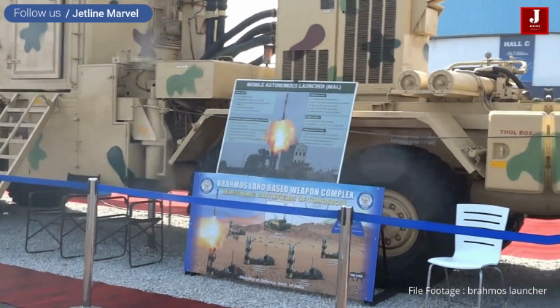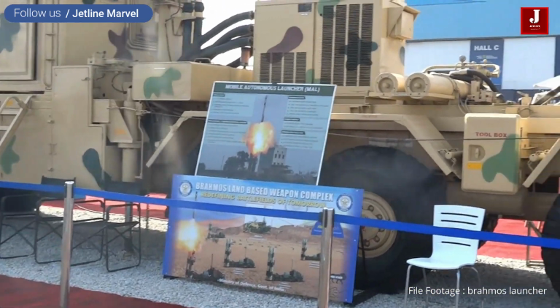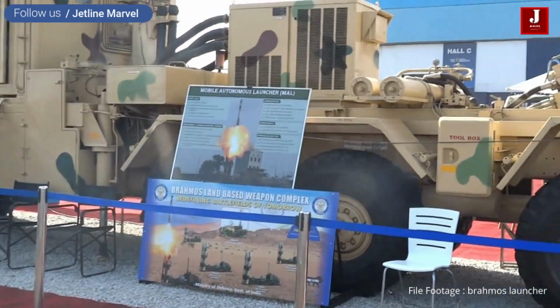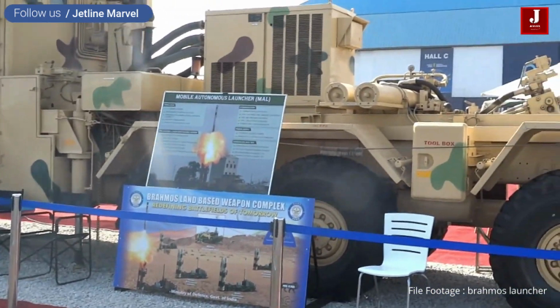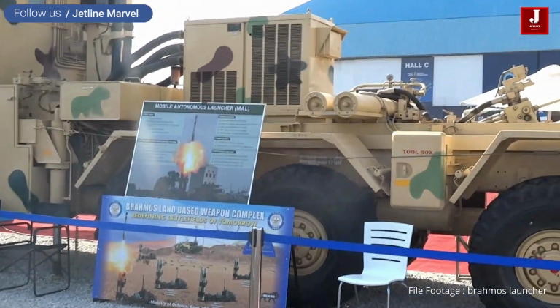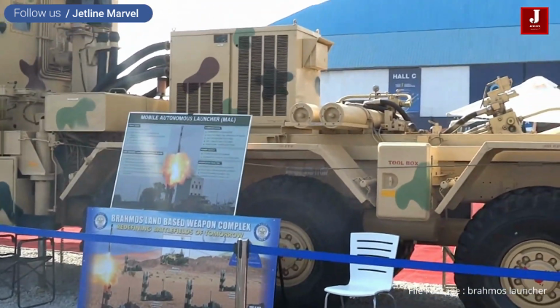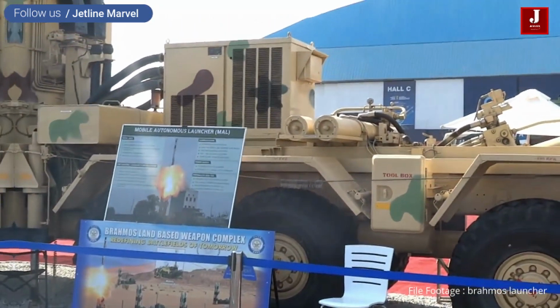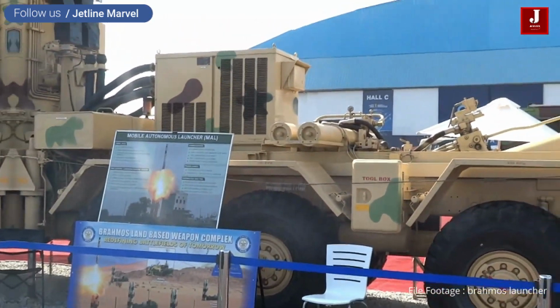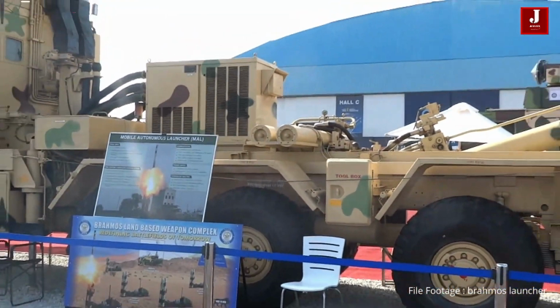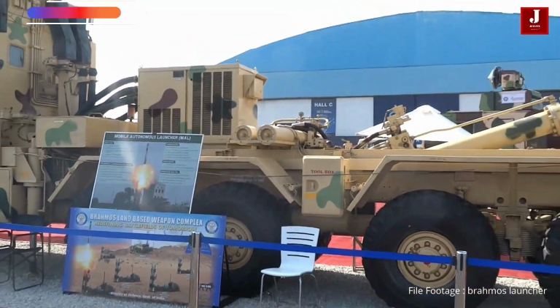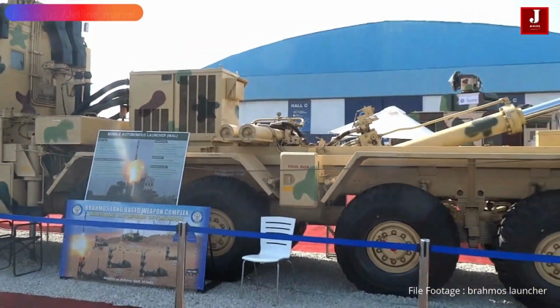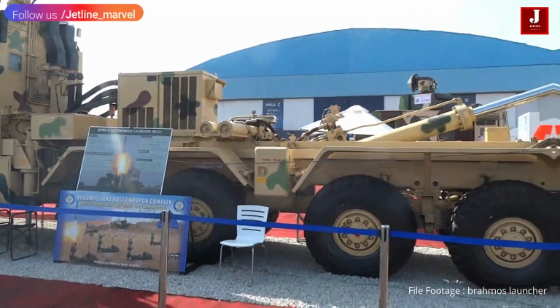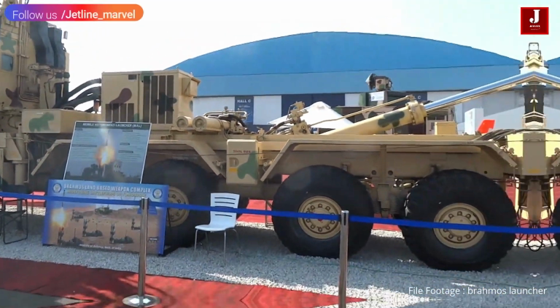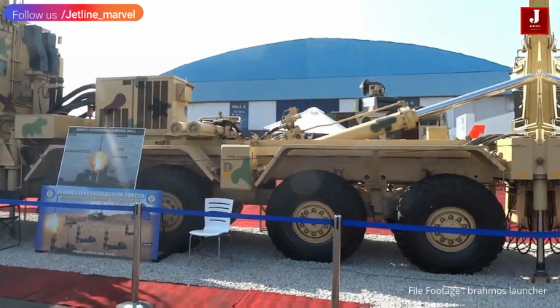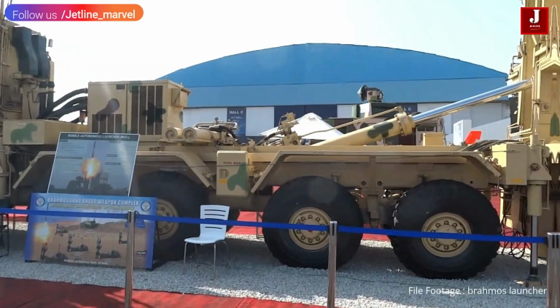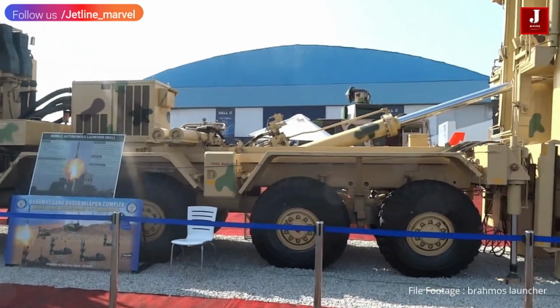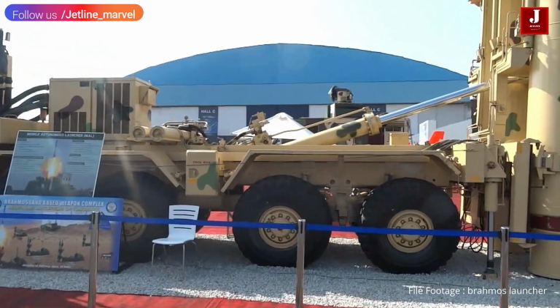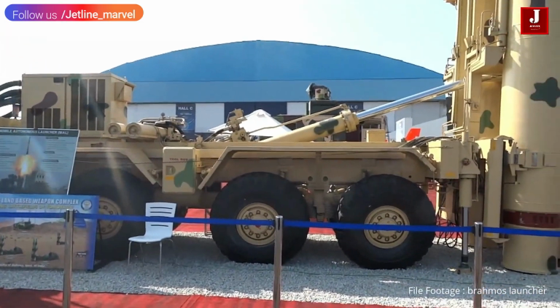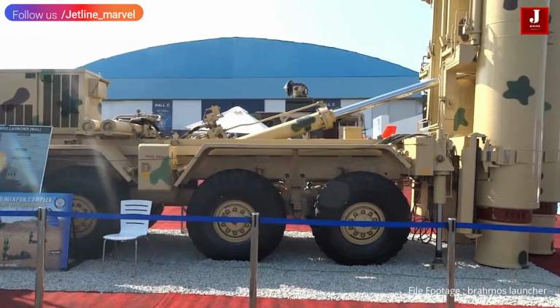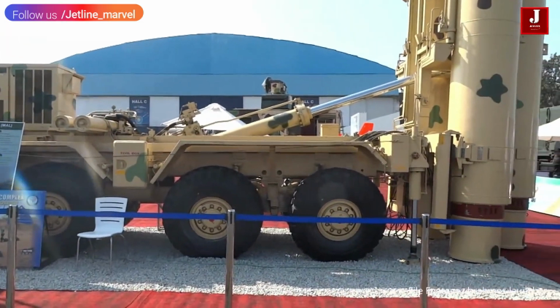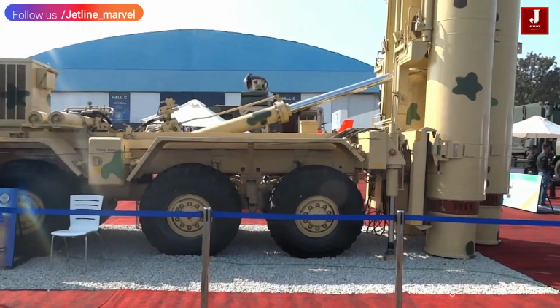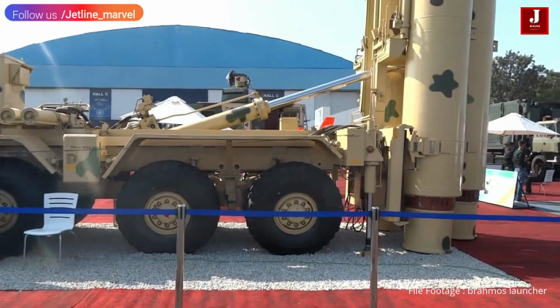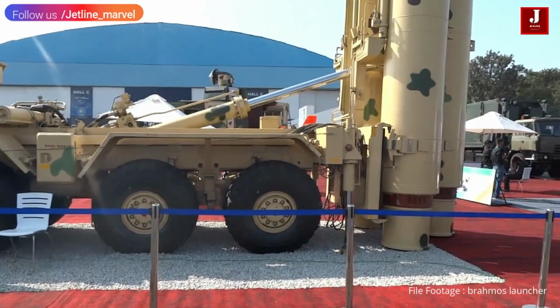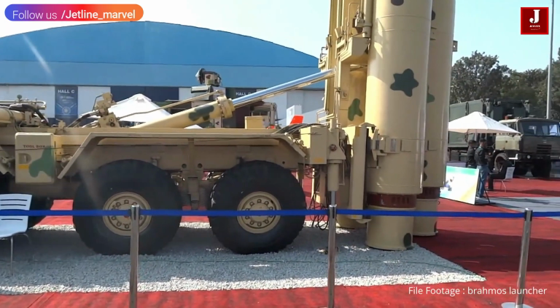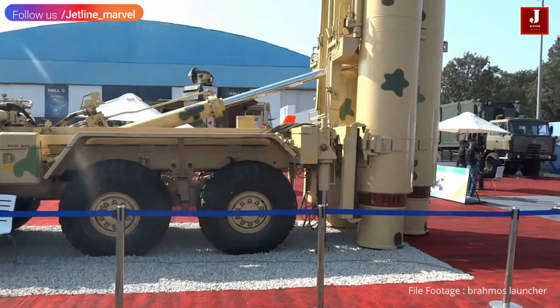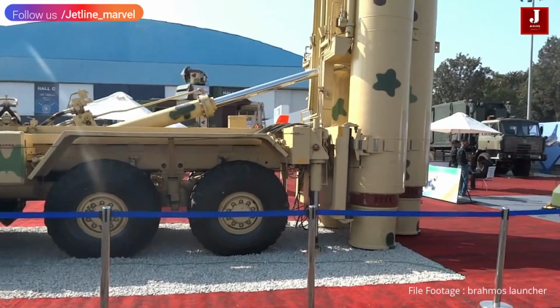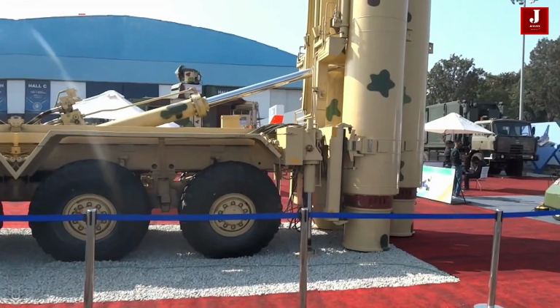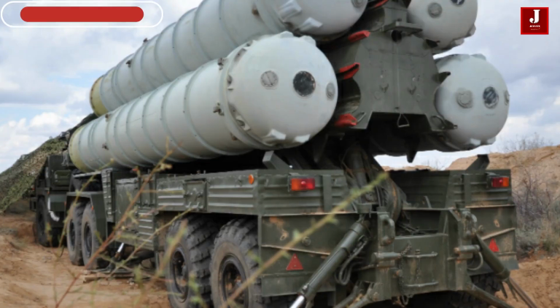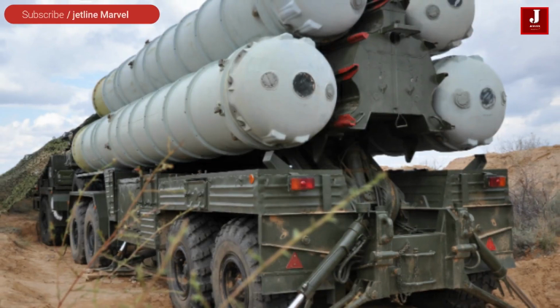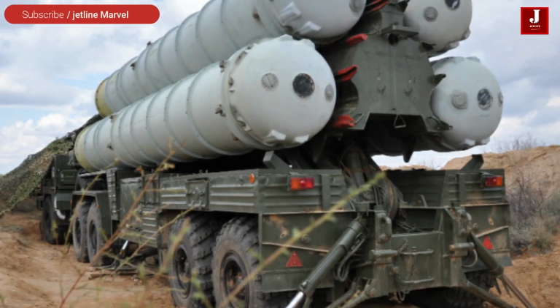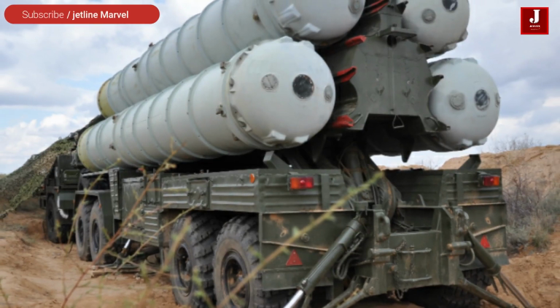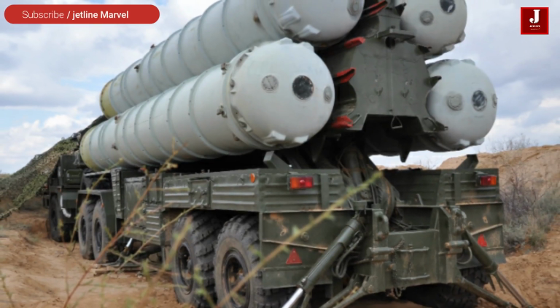The S-400 is capable of shooting down strategic bombers such as the B-1 and B-2, as well as electronic warfare, reconnaissance, and early warning radar planes.